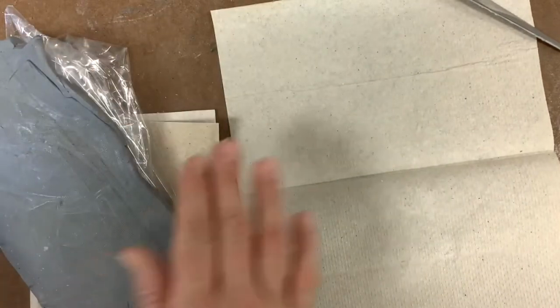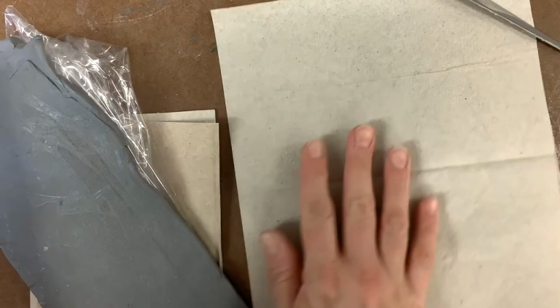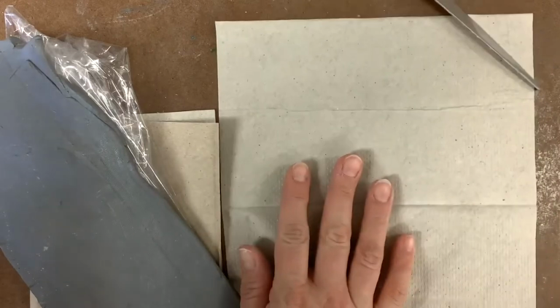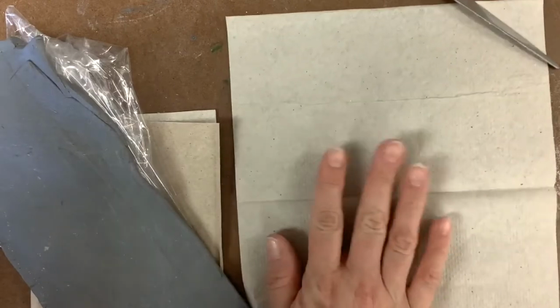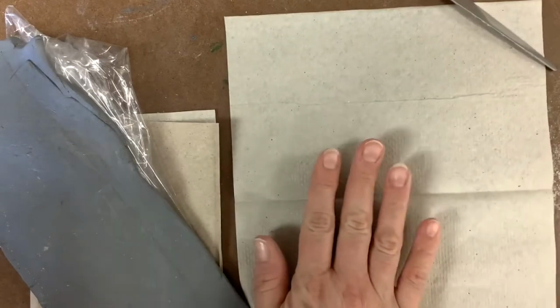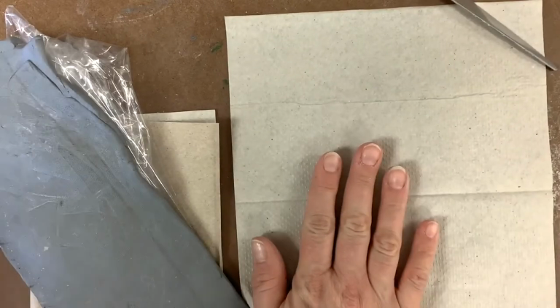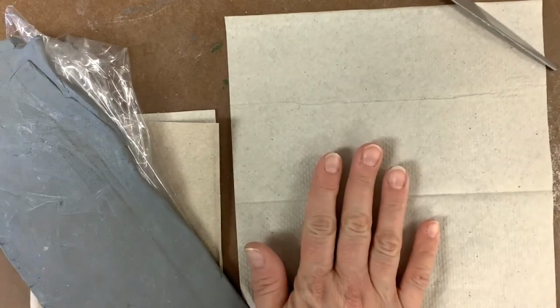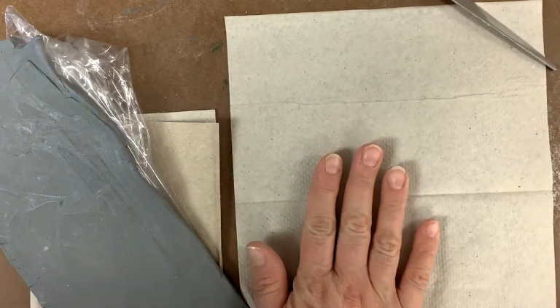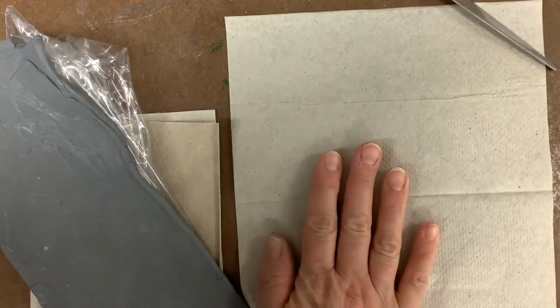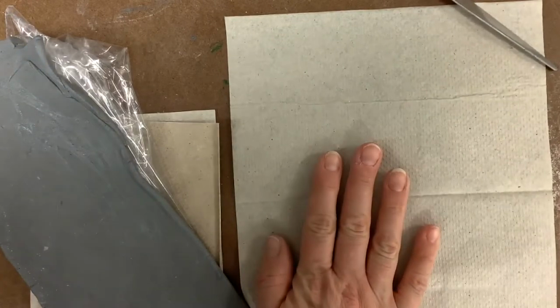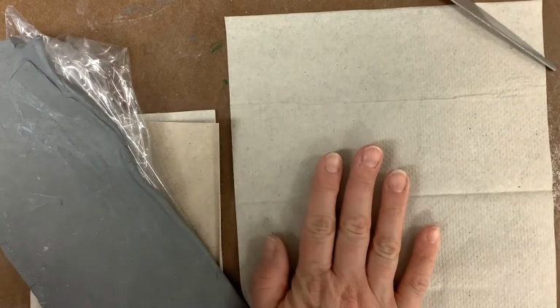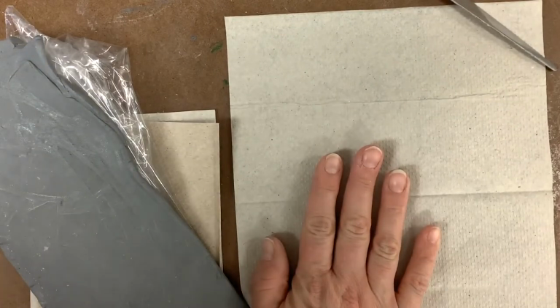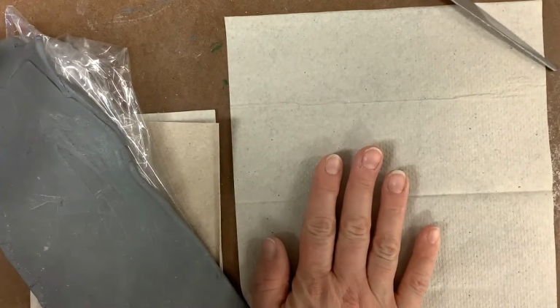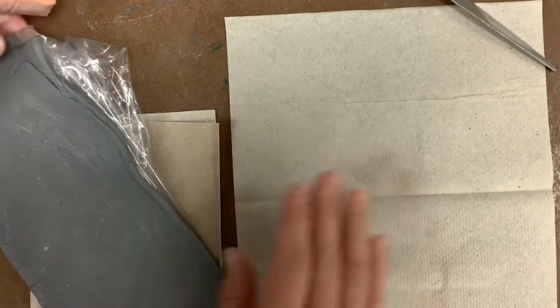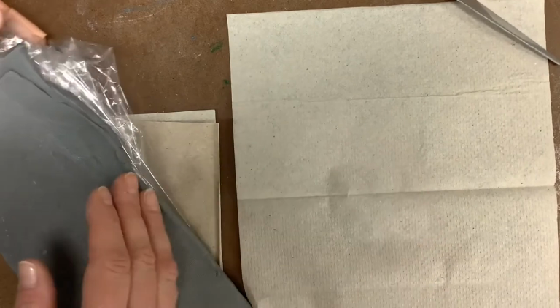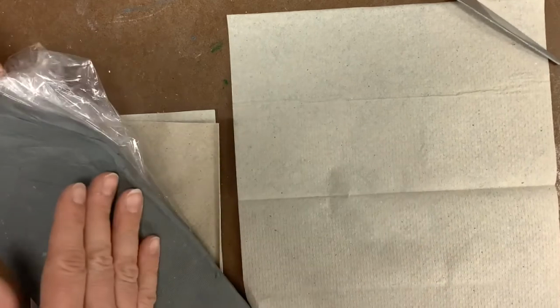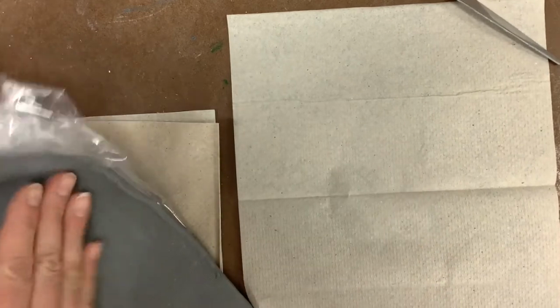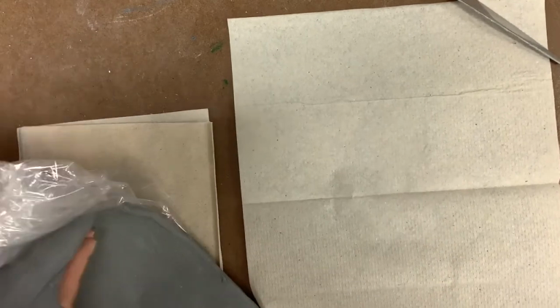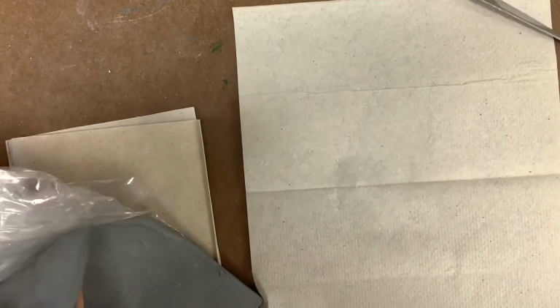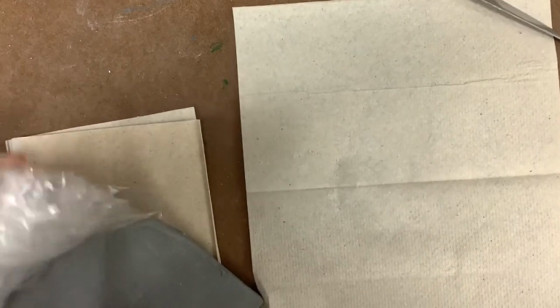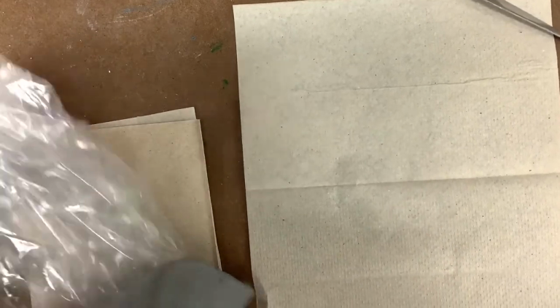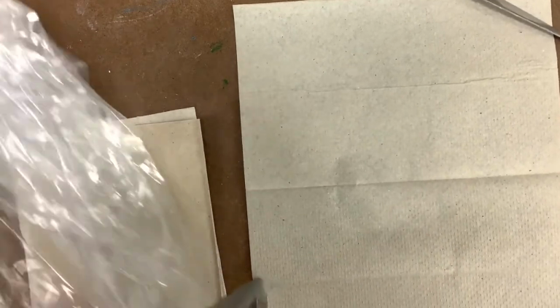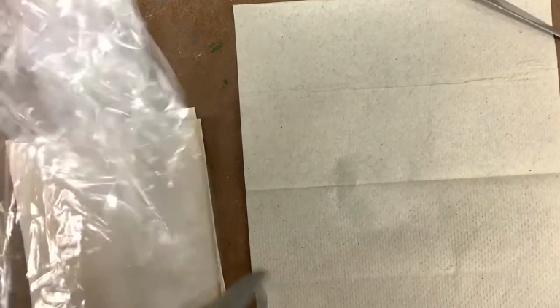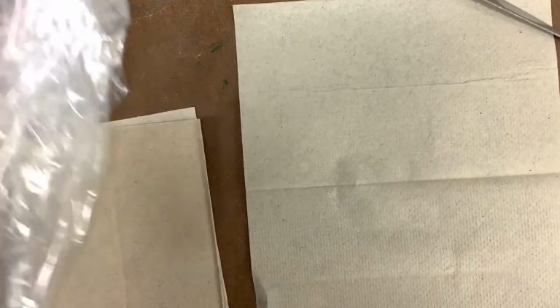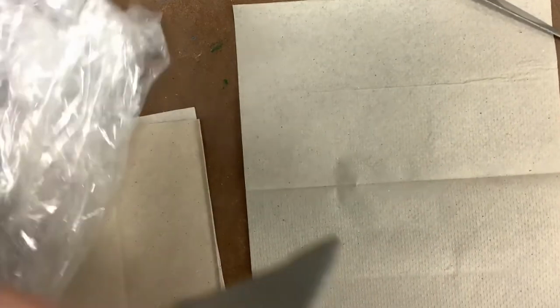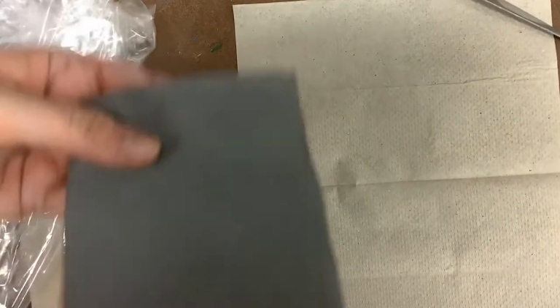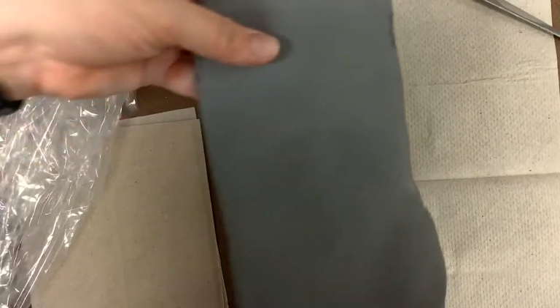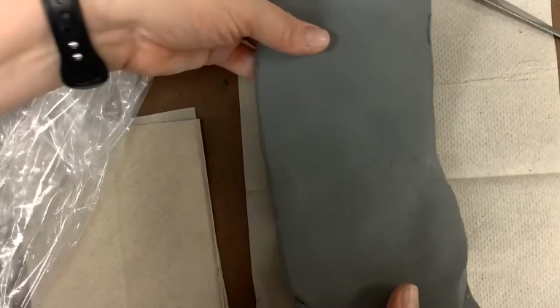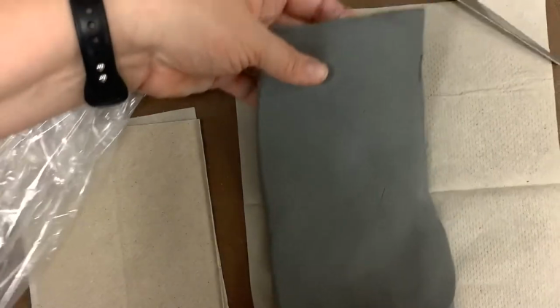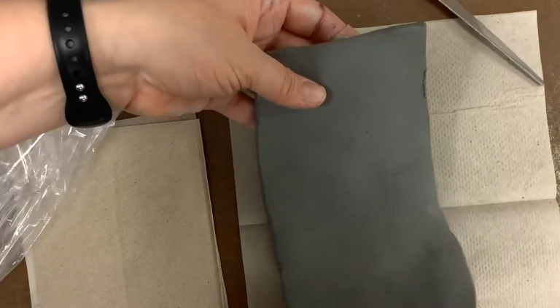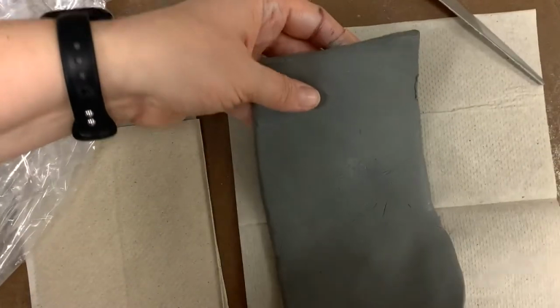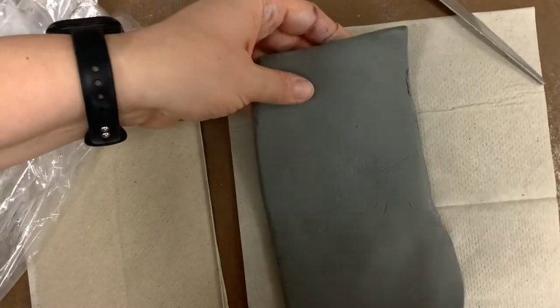The other thing you need is some kind of napkin or paper towel — anything that you have that will keep your clay from suctioning to the table. So you just need something to keep it from doing that.